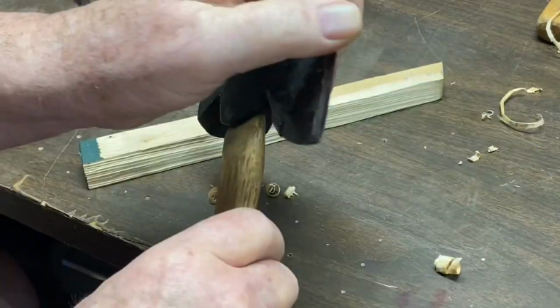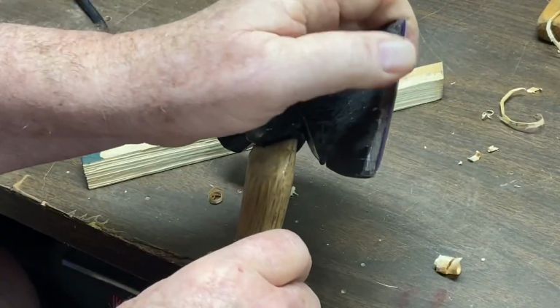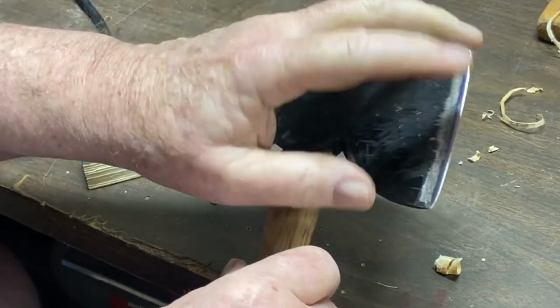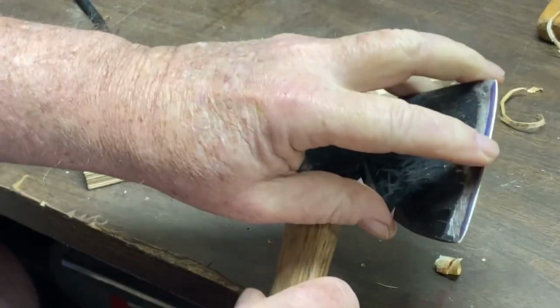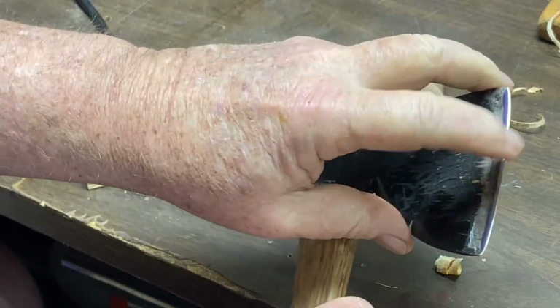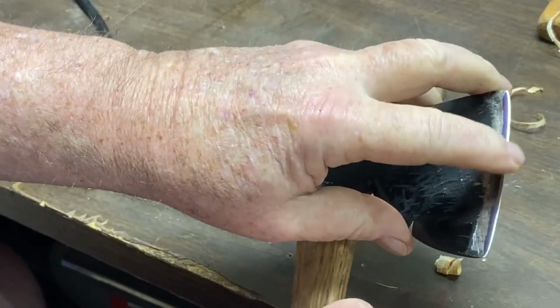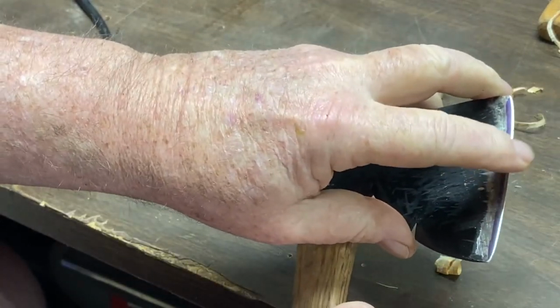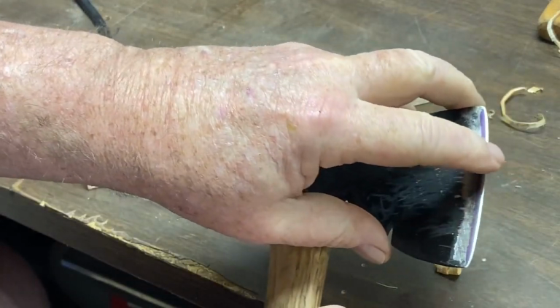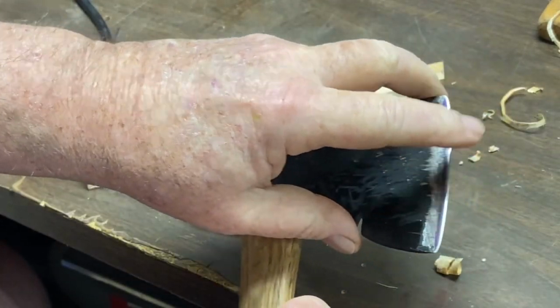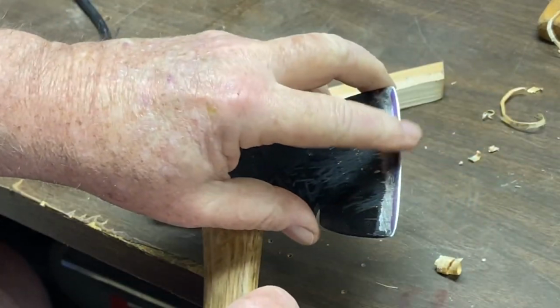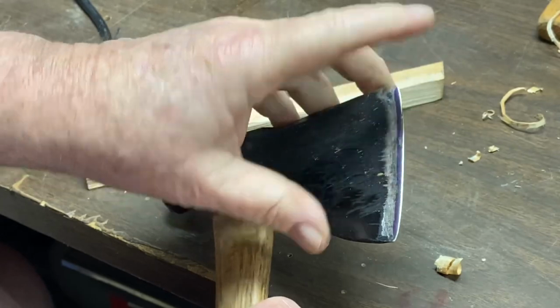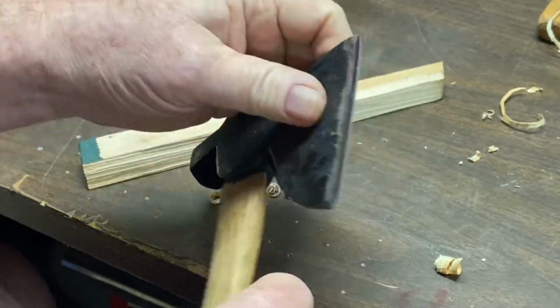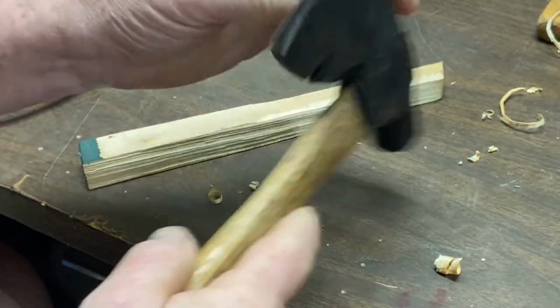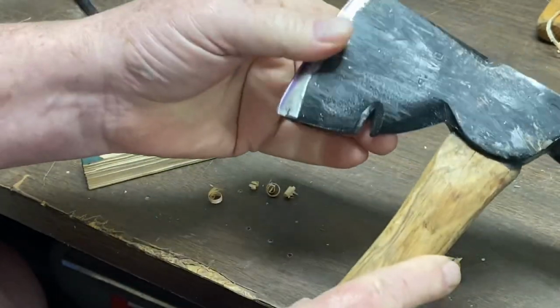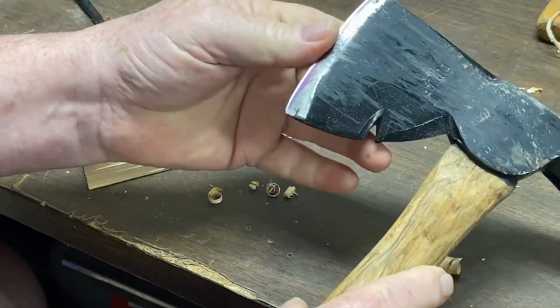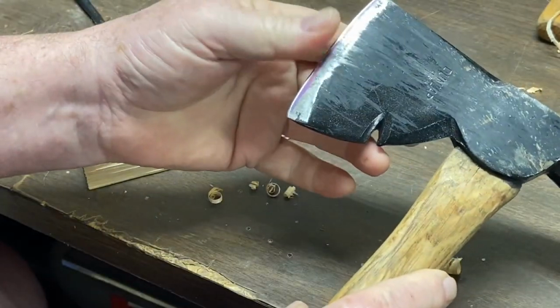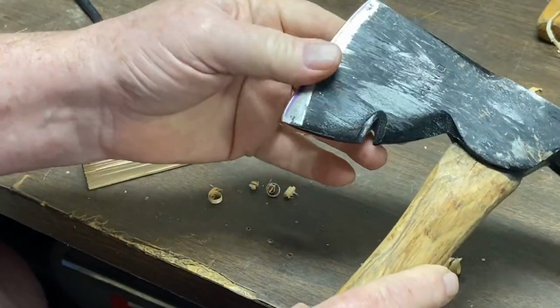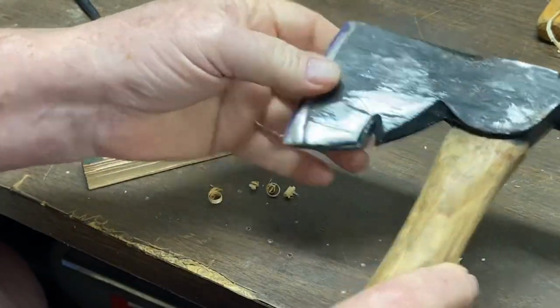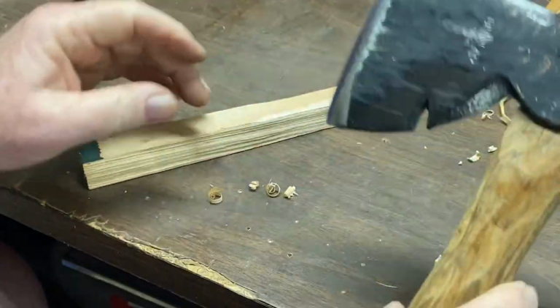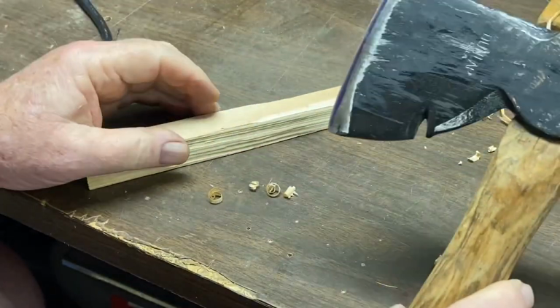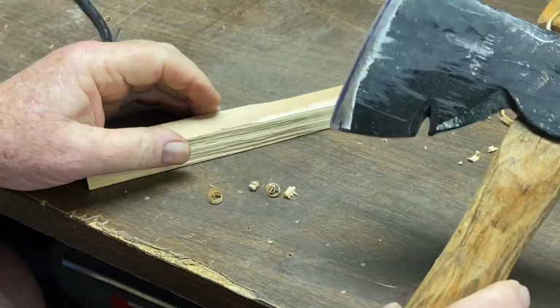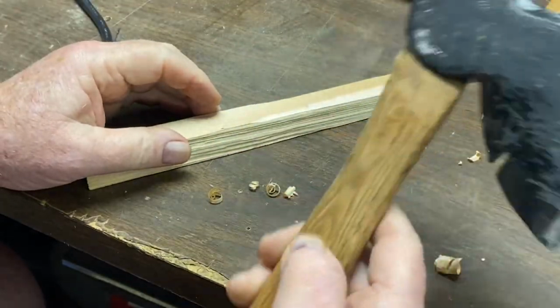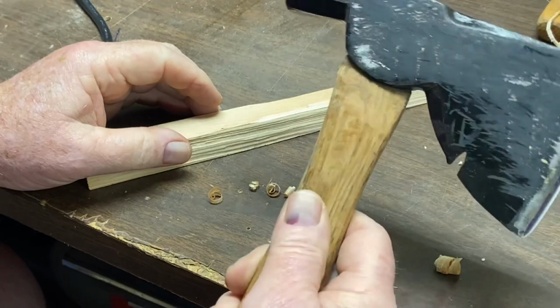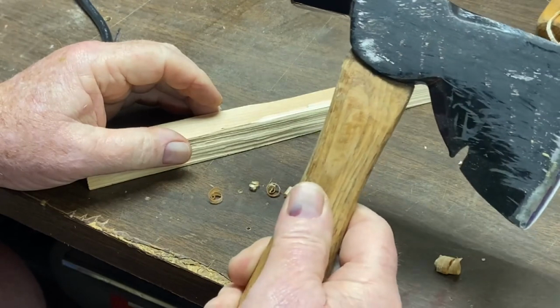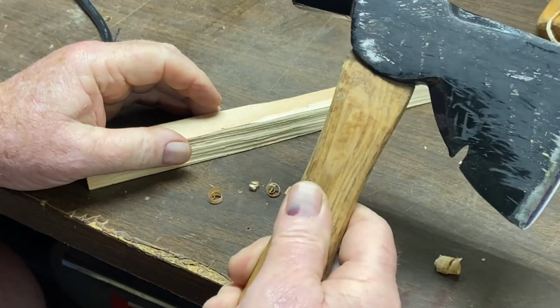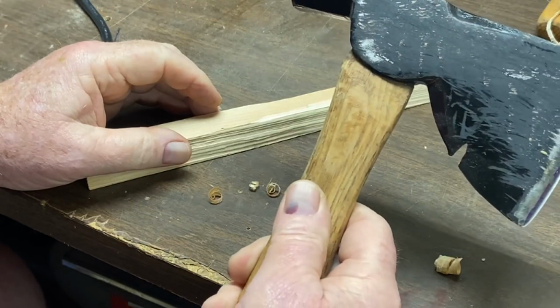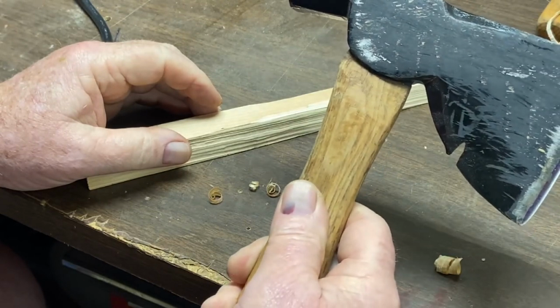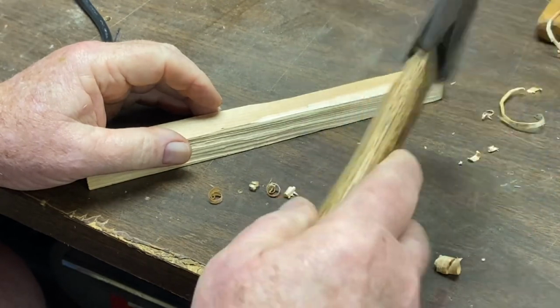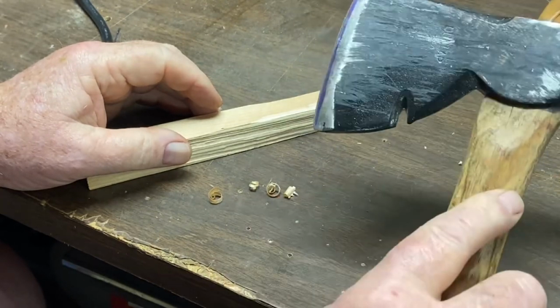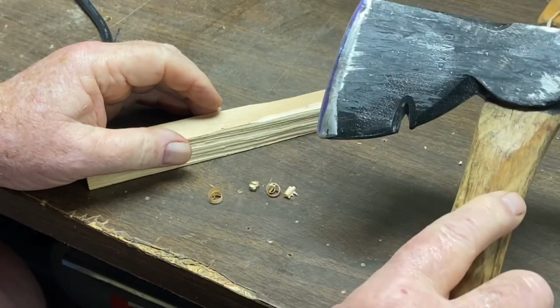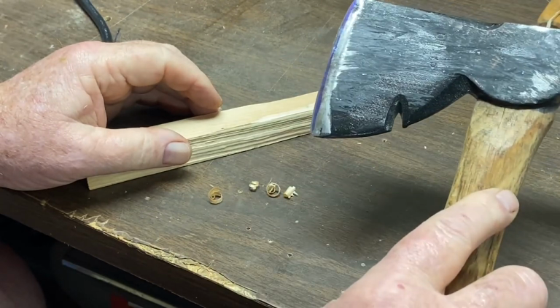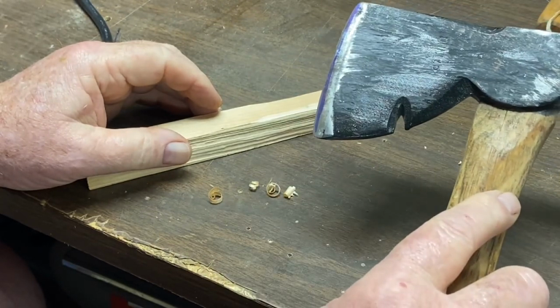The WorkSharp Sharpener — one of the most wonderful tools I have ever purchased. And that, my friends, is how you sharpen an axe just that quick.